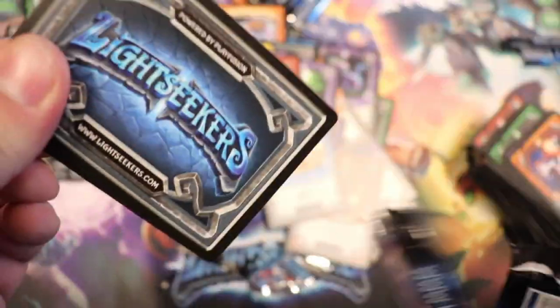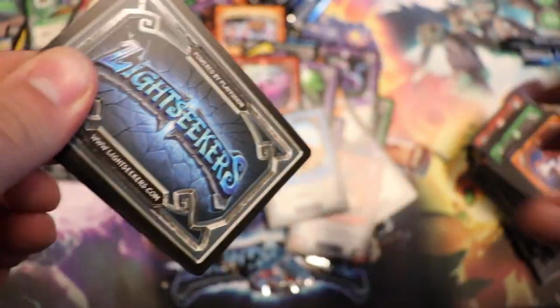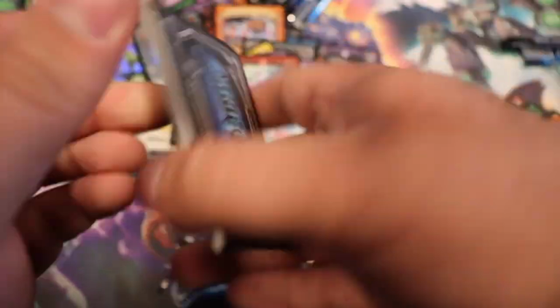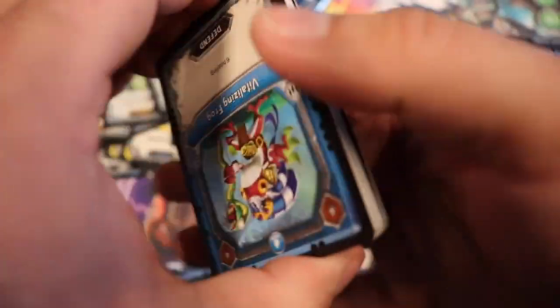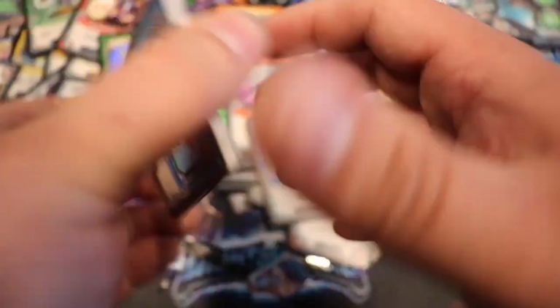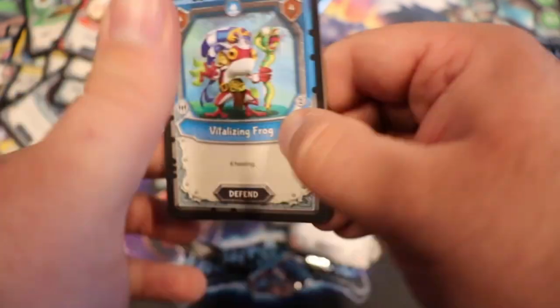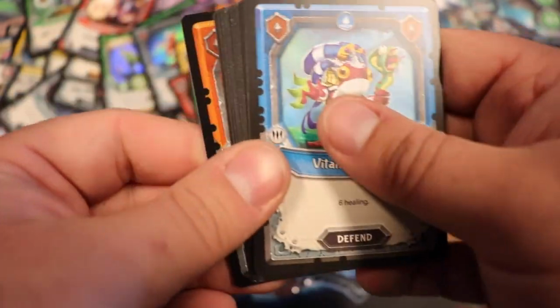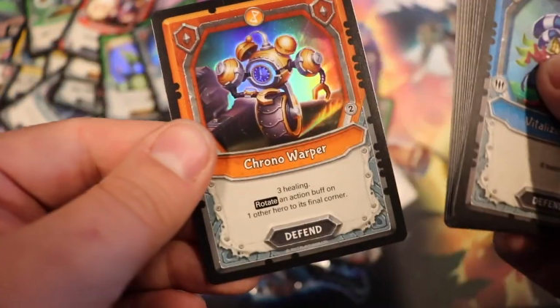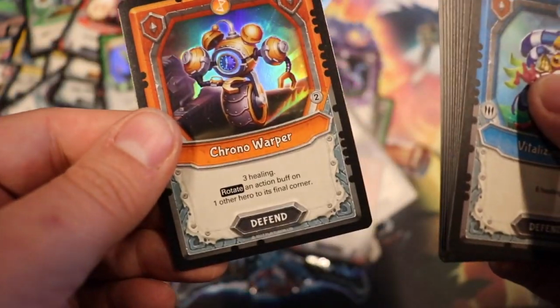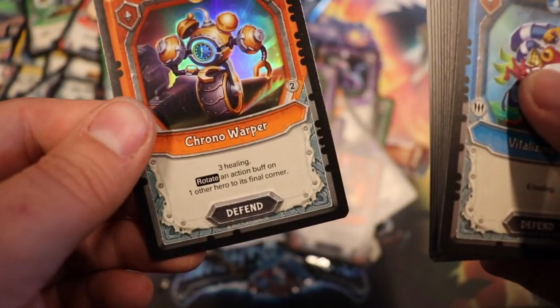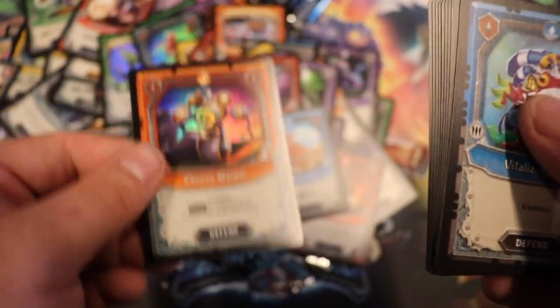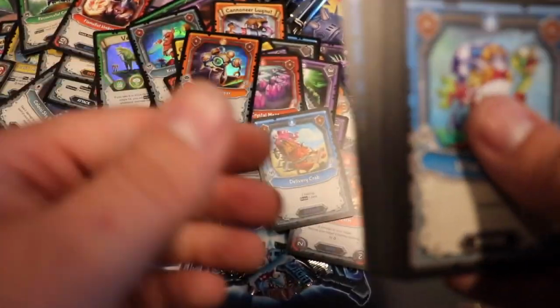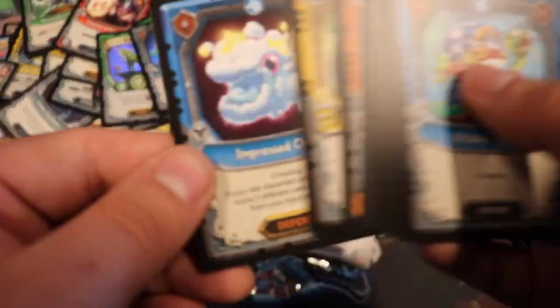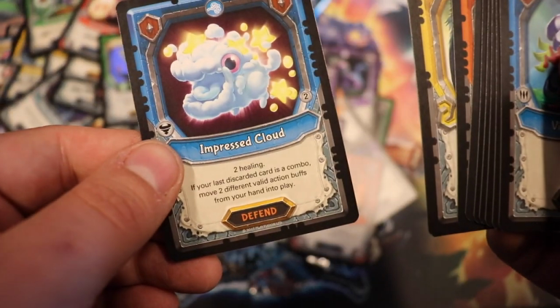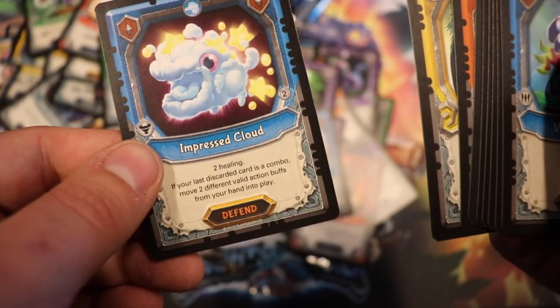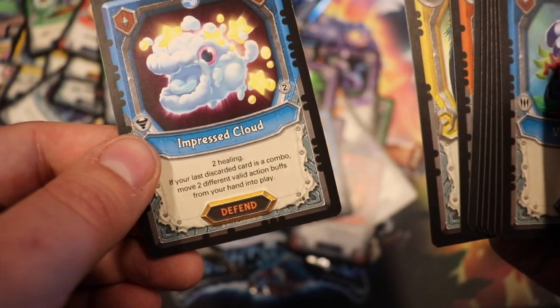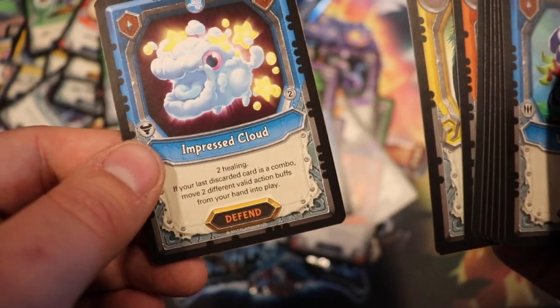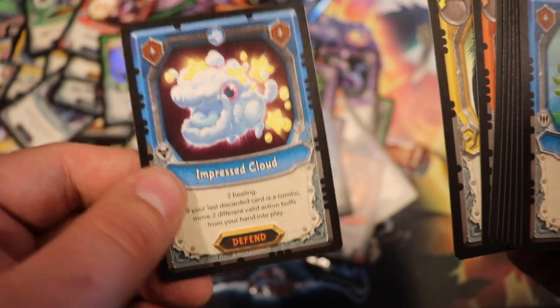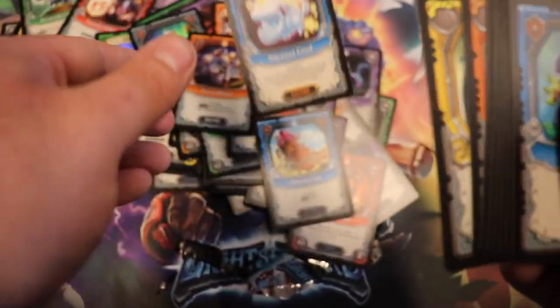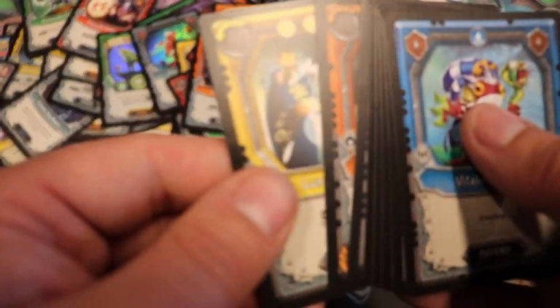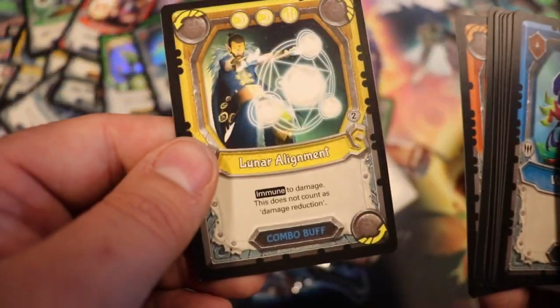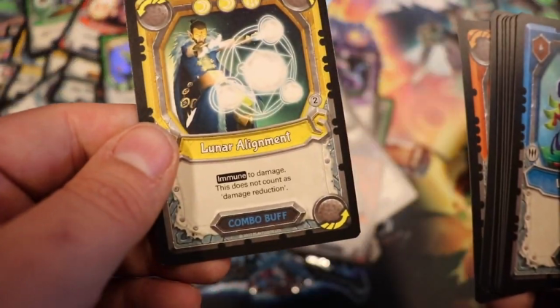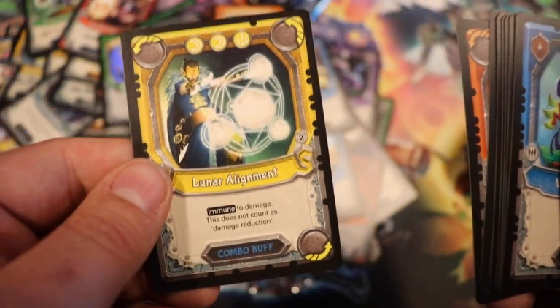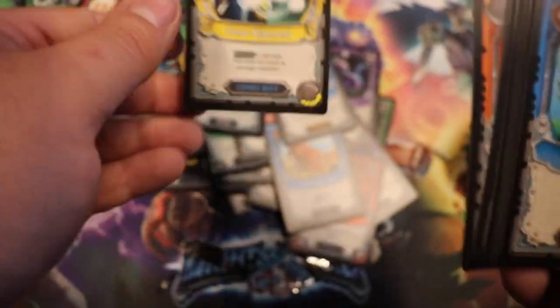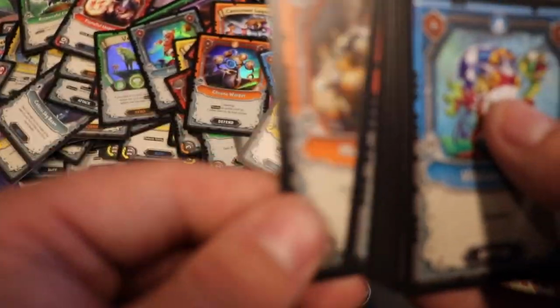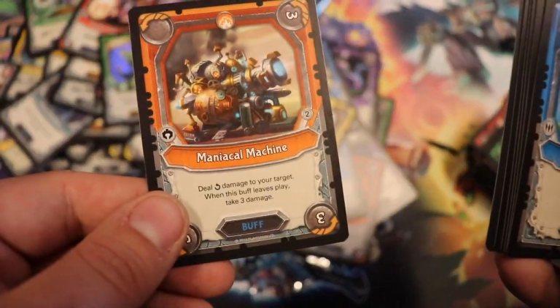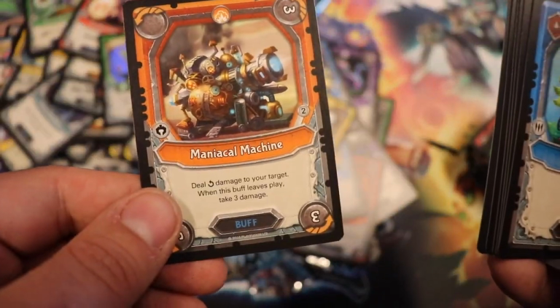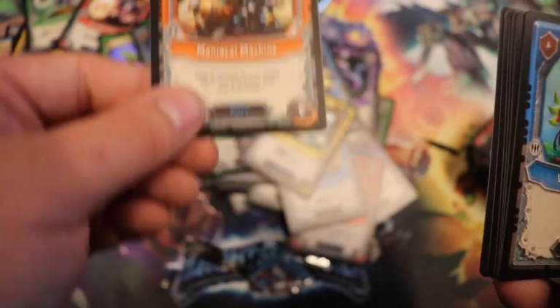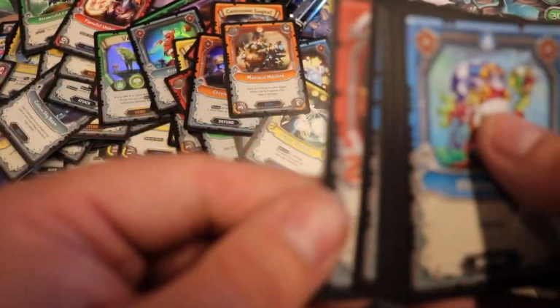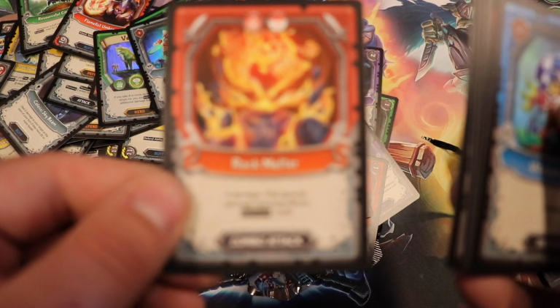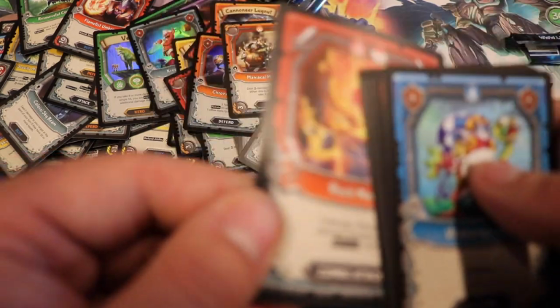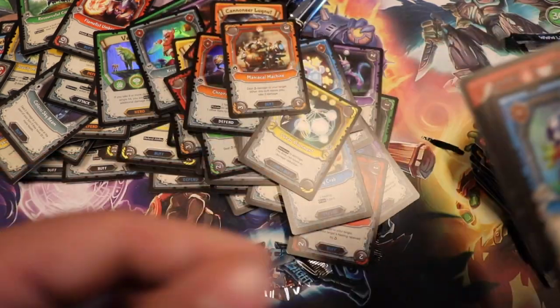Foil: Chrono Warper. Impressed Cloud, Lunar Alignment, Maniacal Machine, and the rest are common.